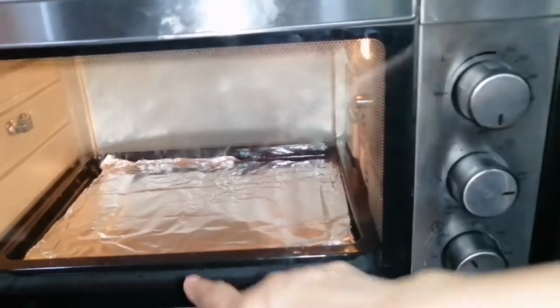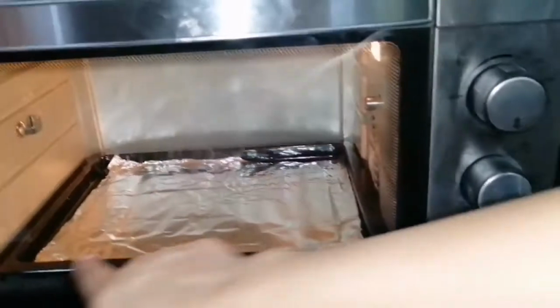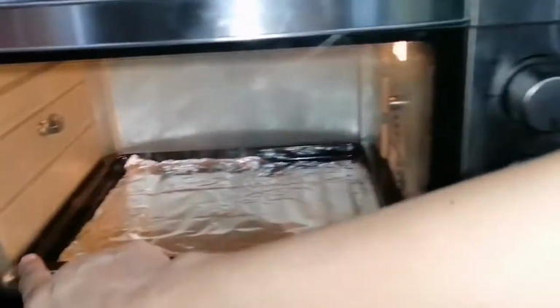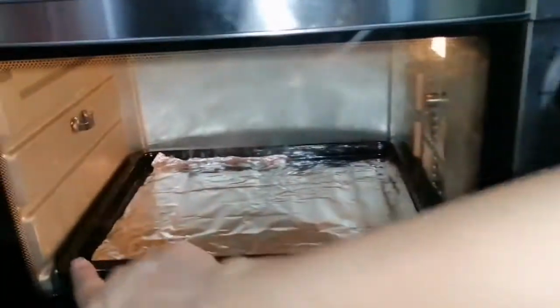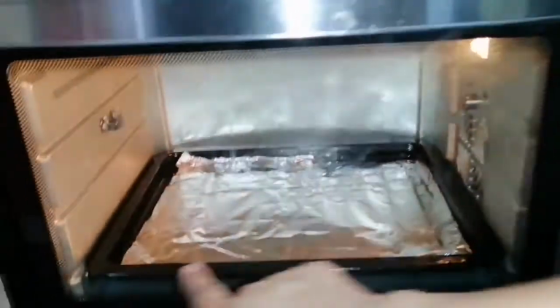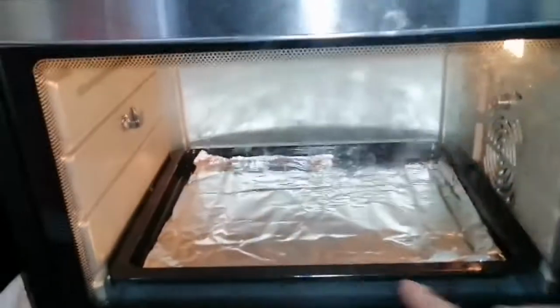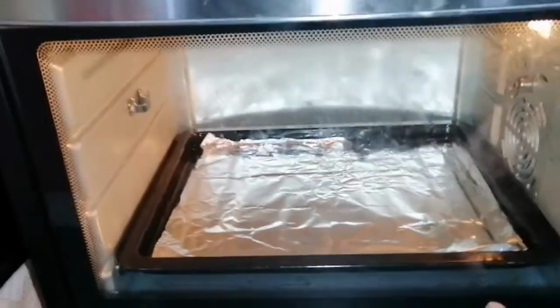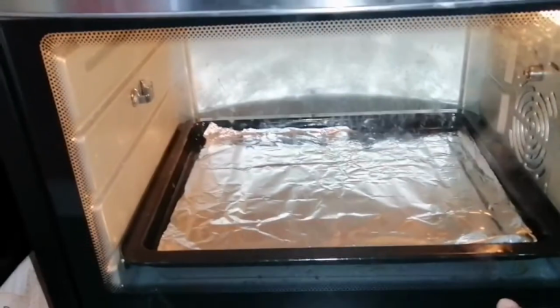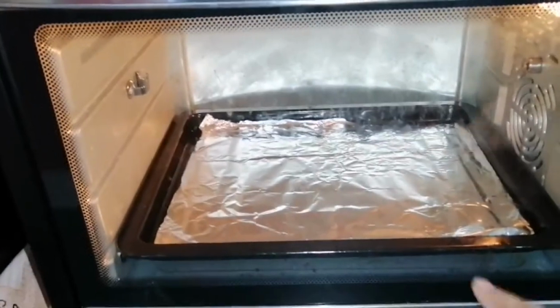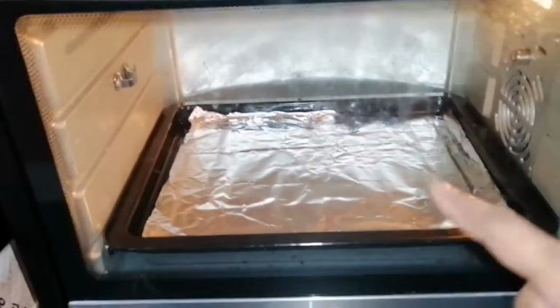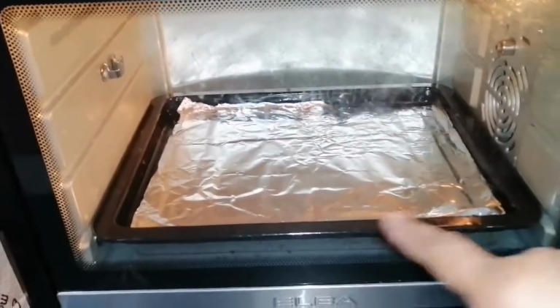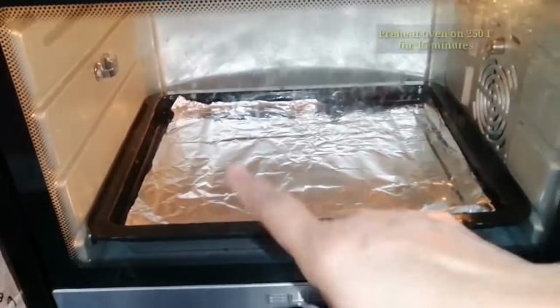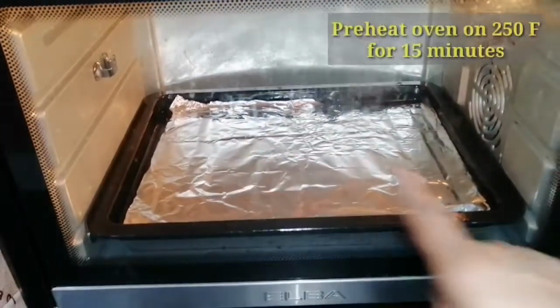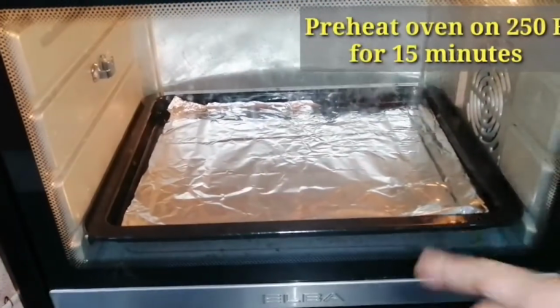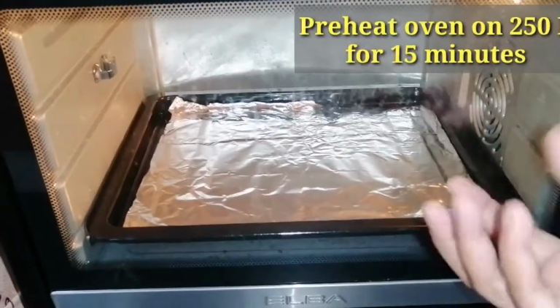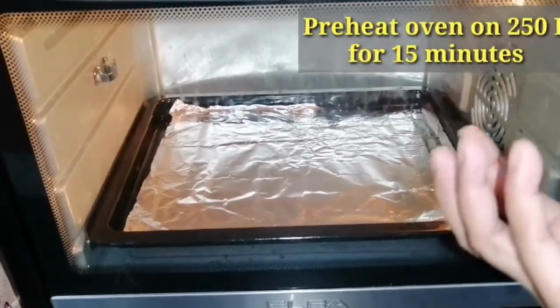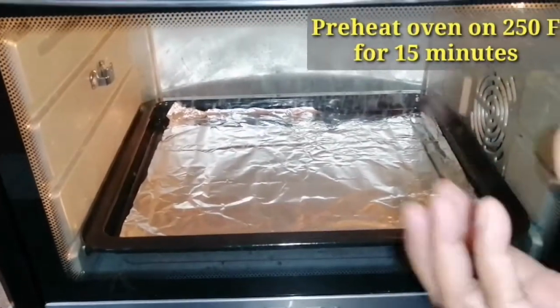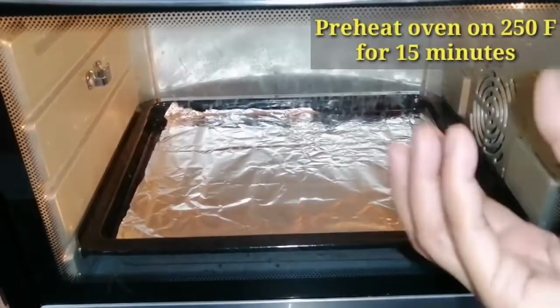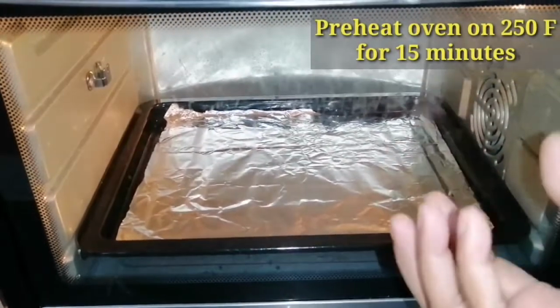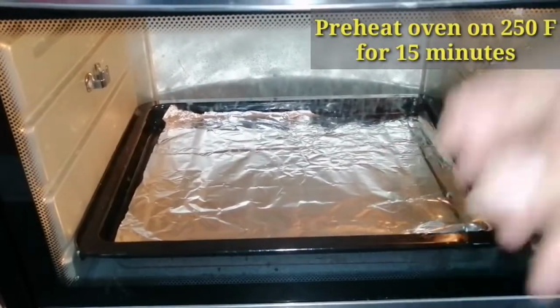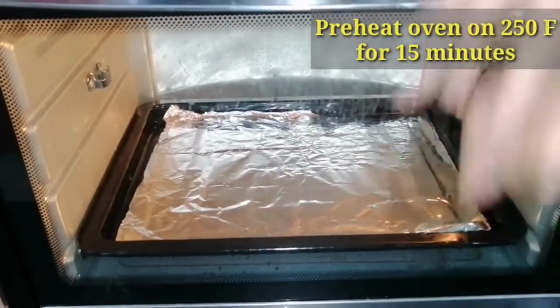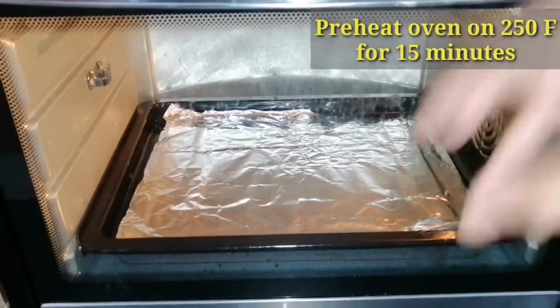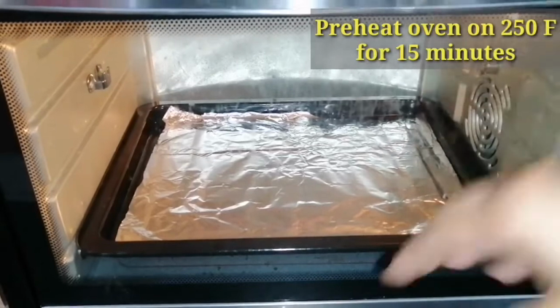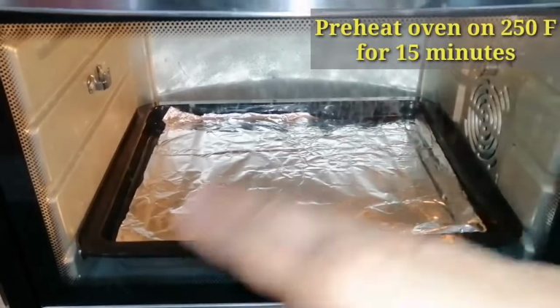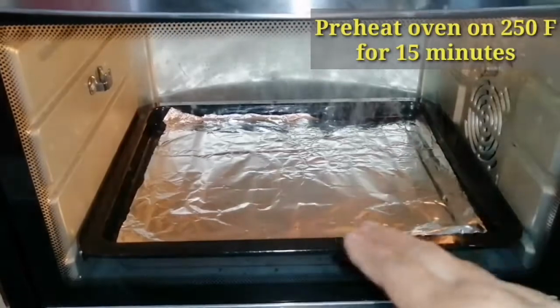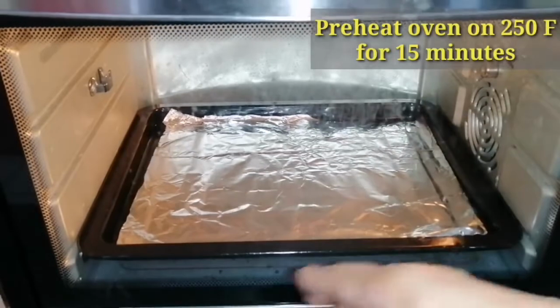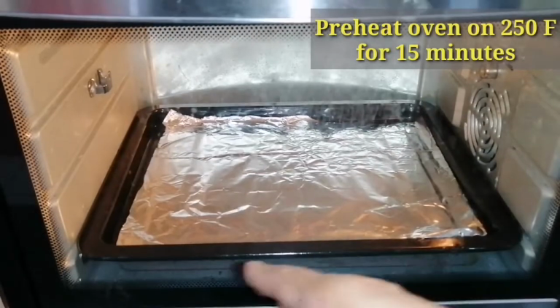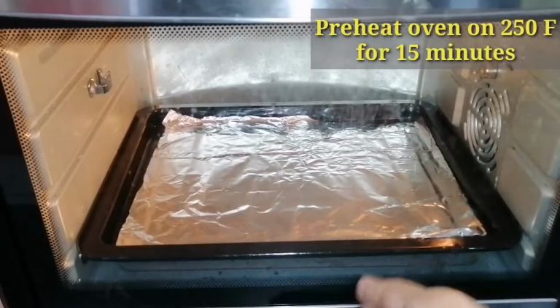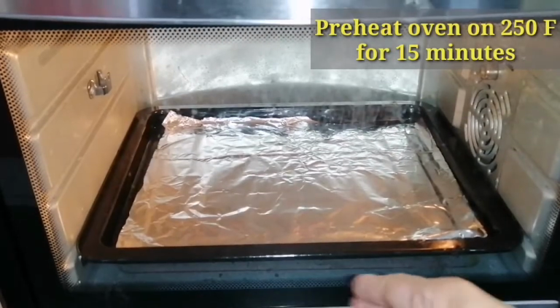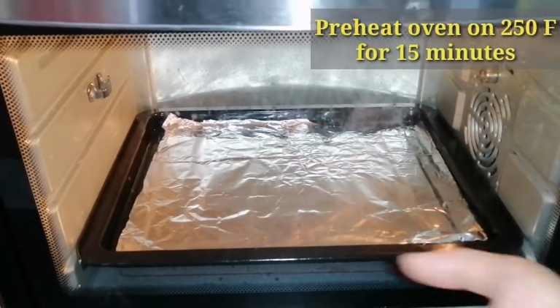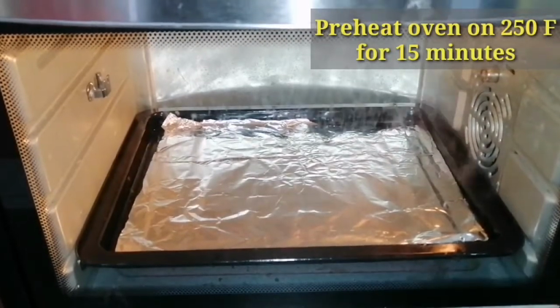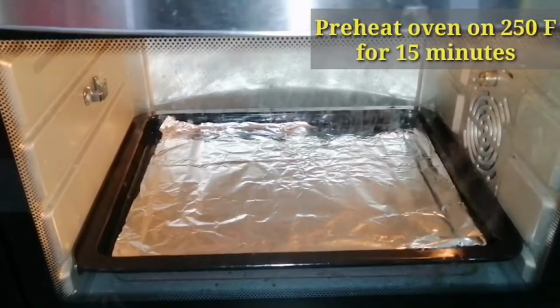You should put it in the baking tray and use aluminum foil. Put it on the baking tray in the oven.